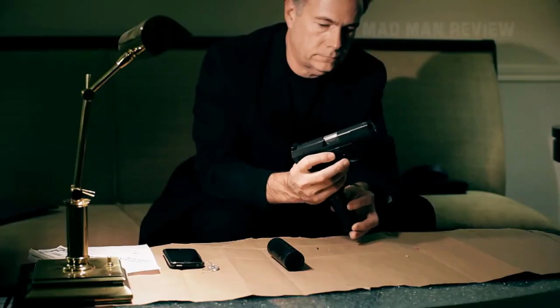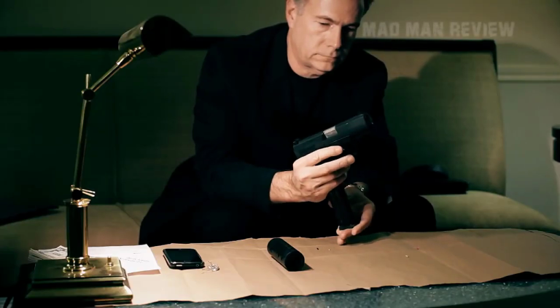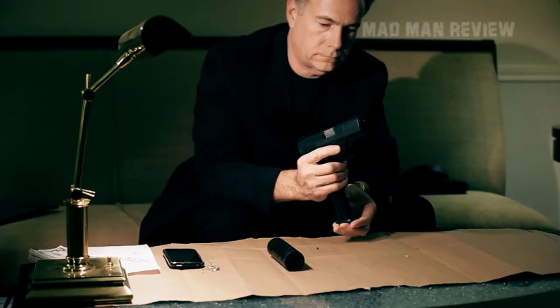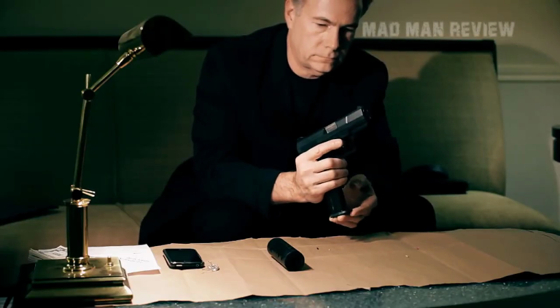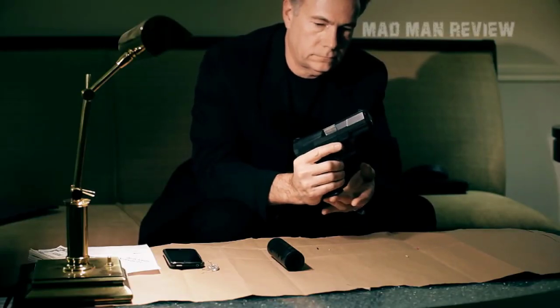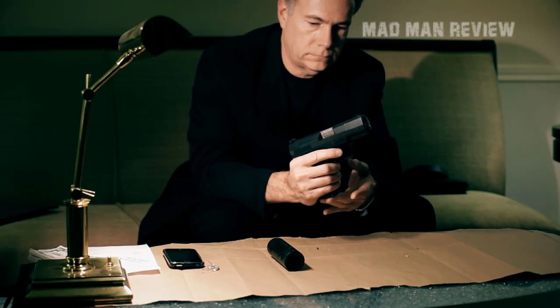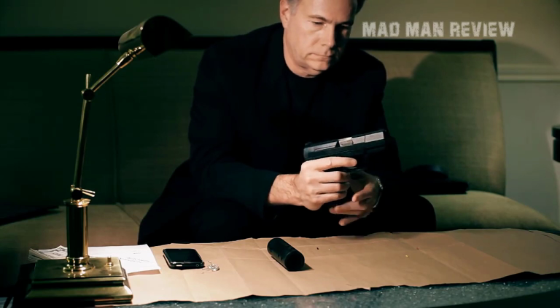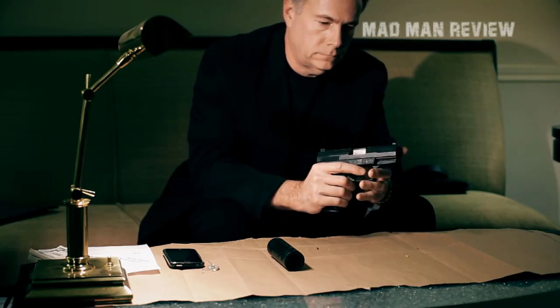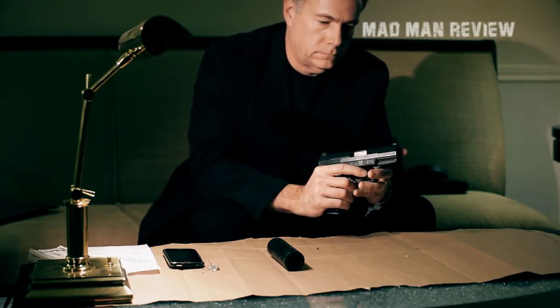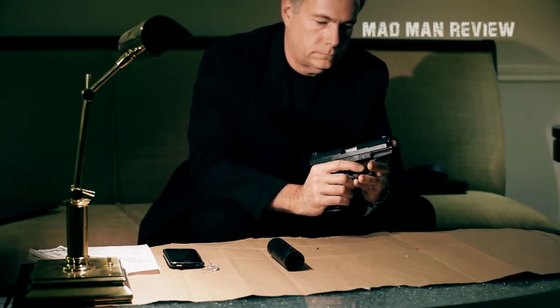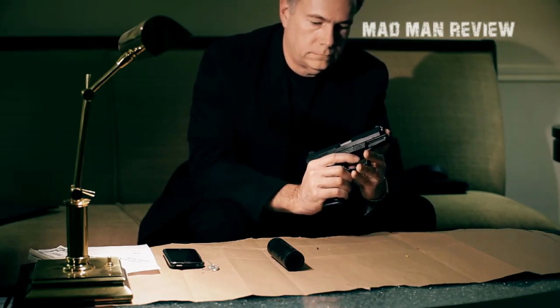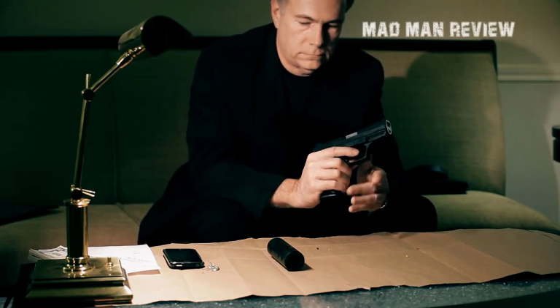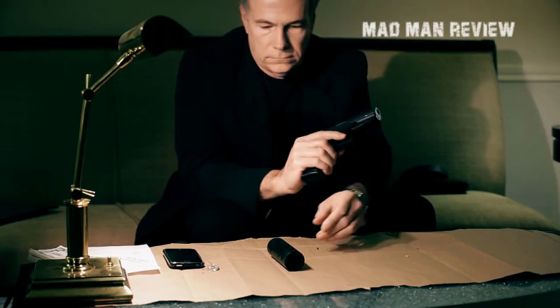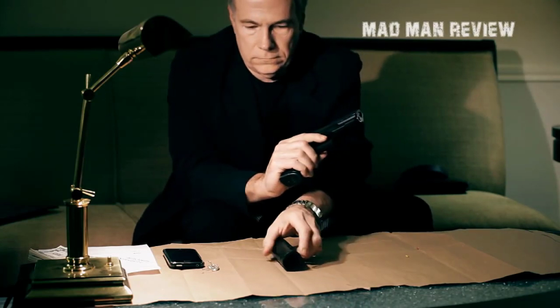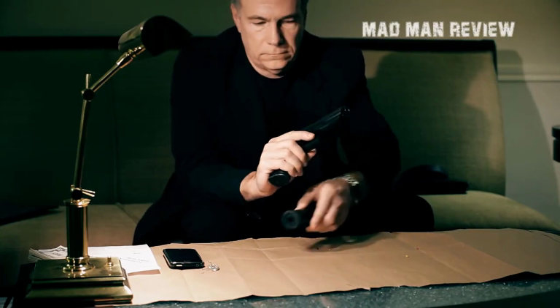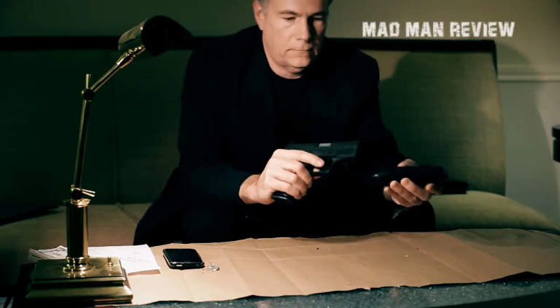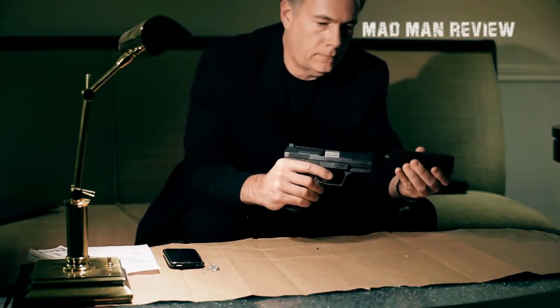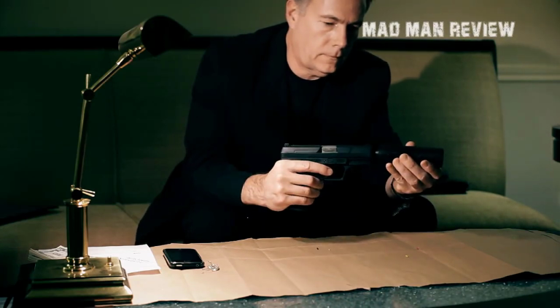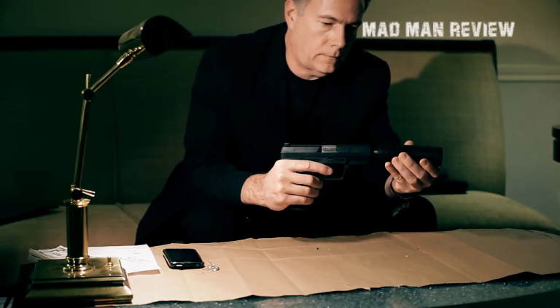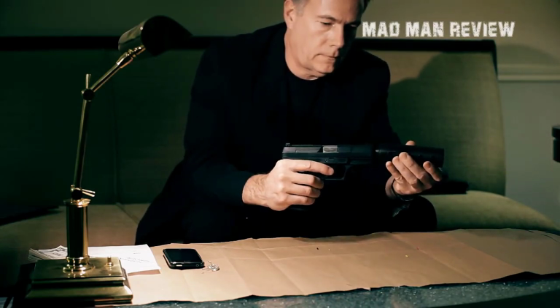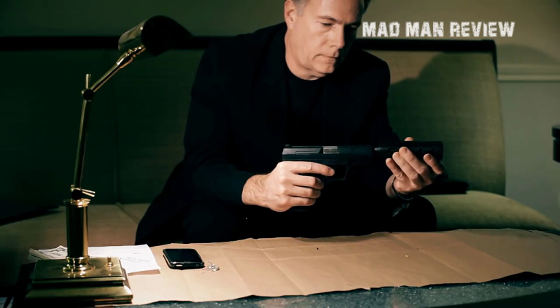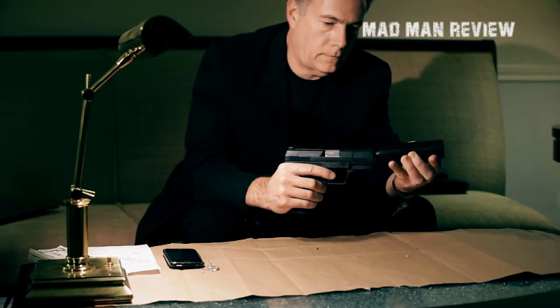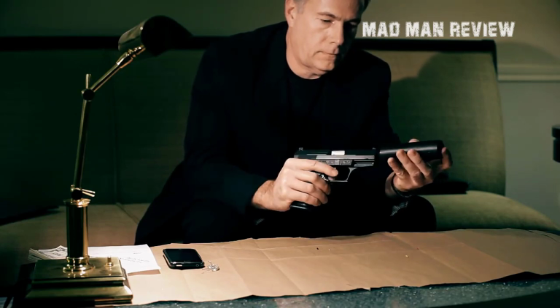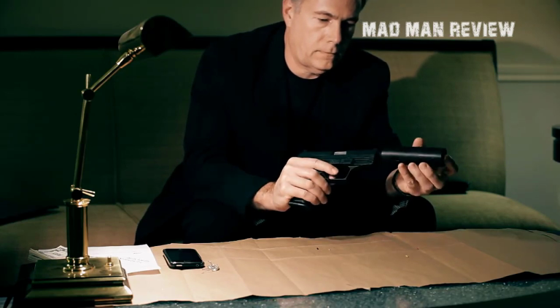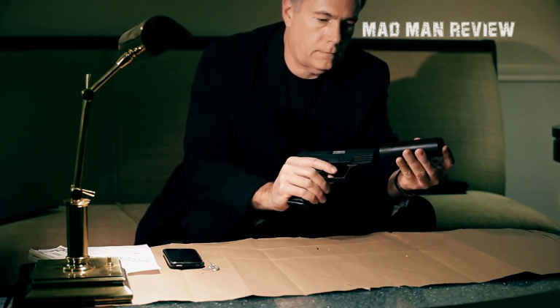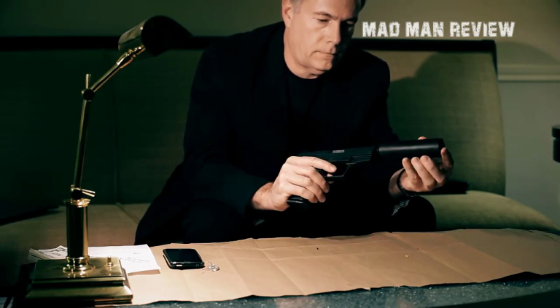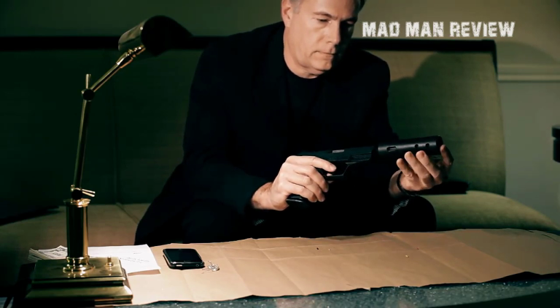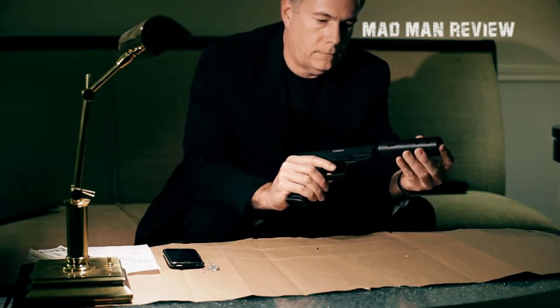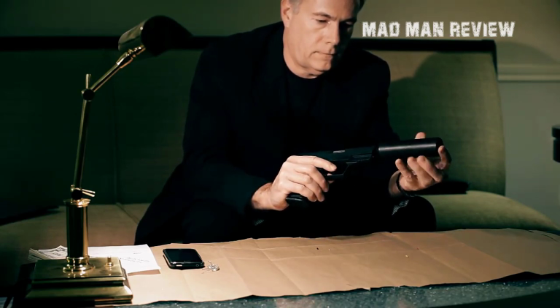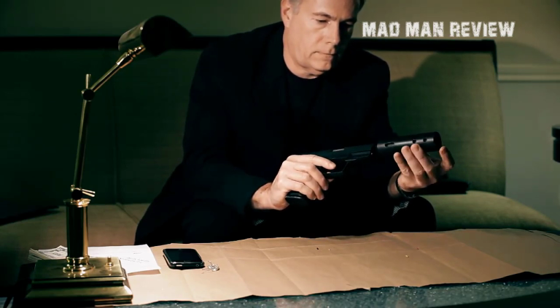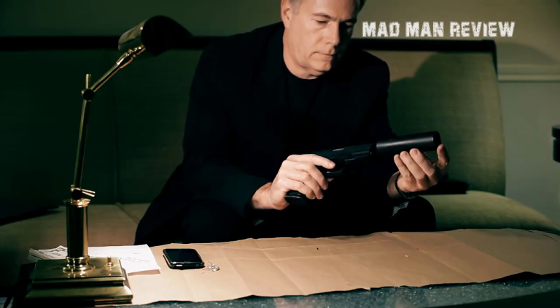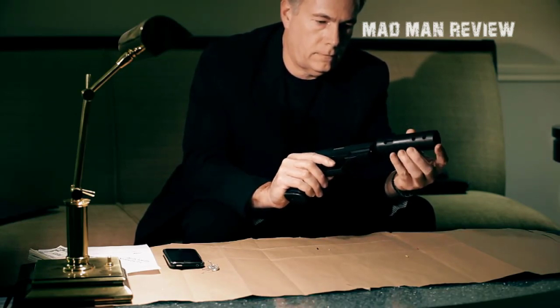Hello everyone, how's it going? This is Andrew from Madman Reviews. We thought it was time to take a closer look at the good old 1911. This time we went for the 9mm models, which have their fan base too.